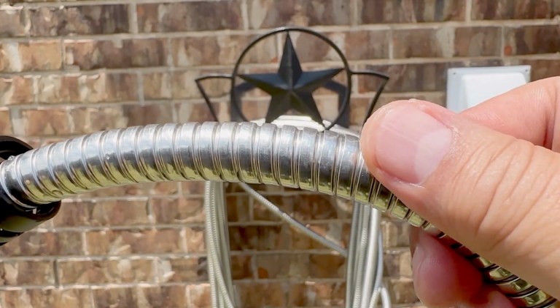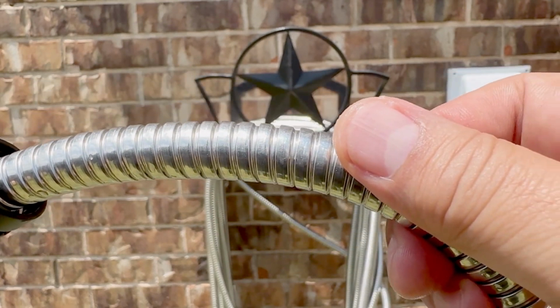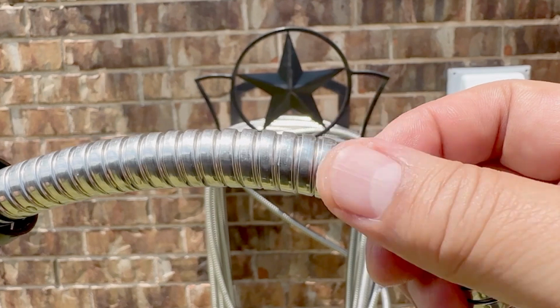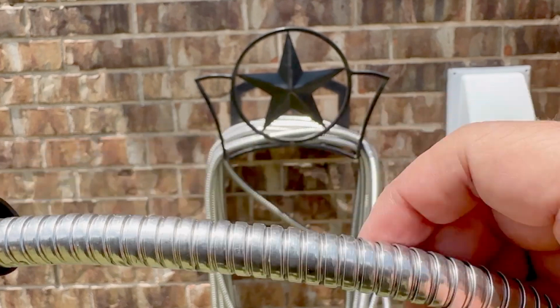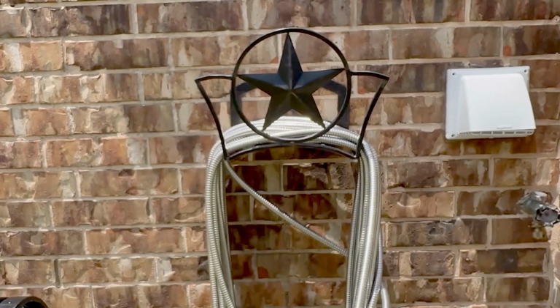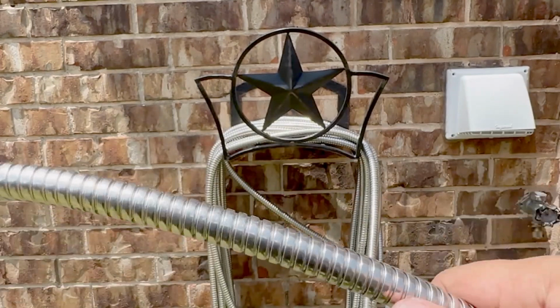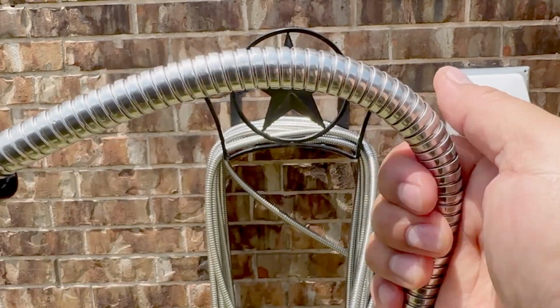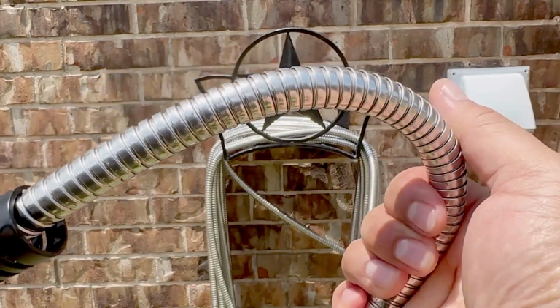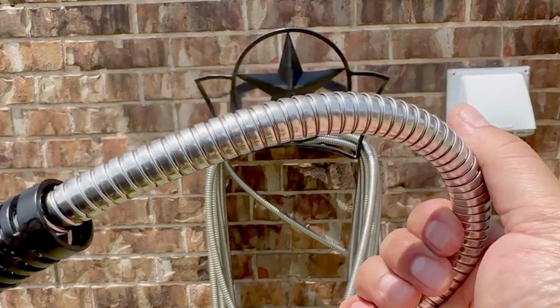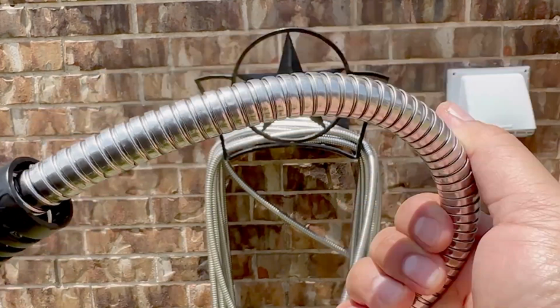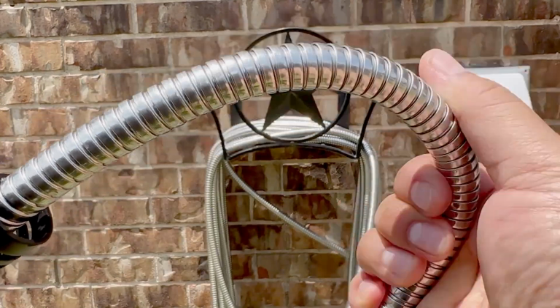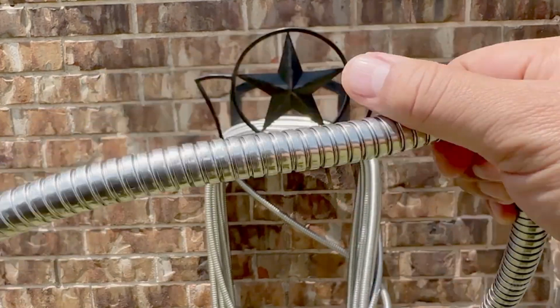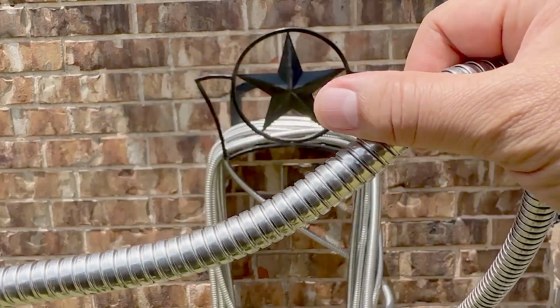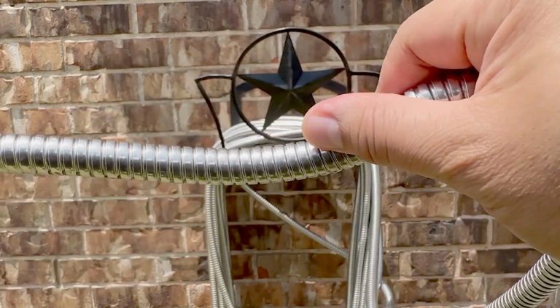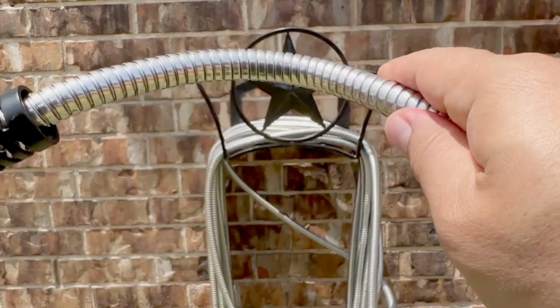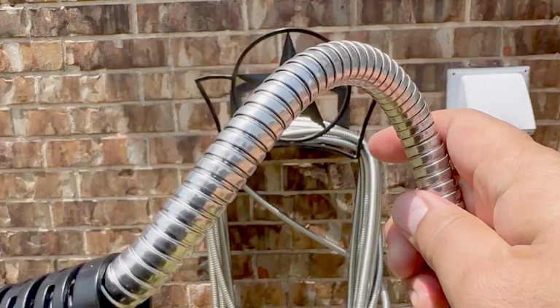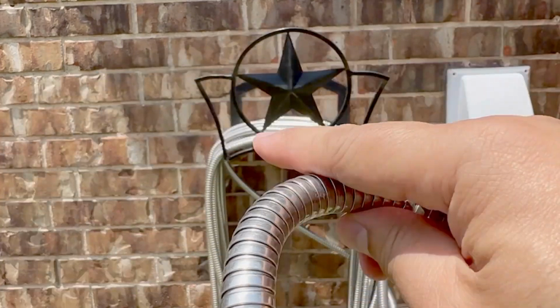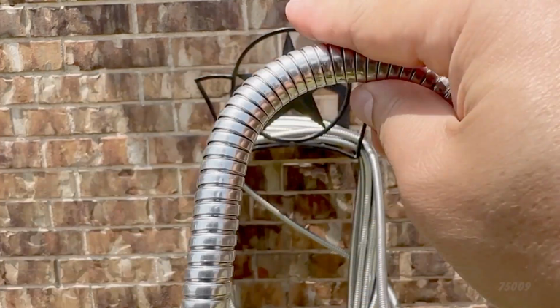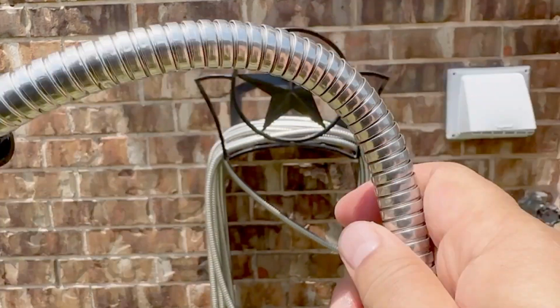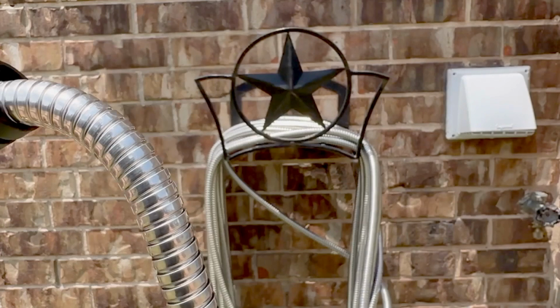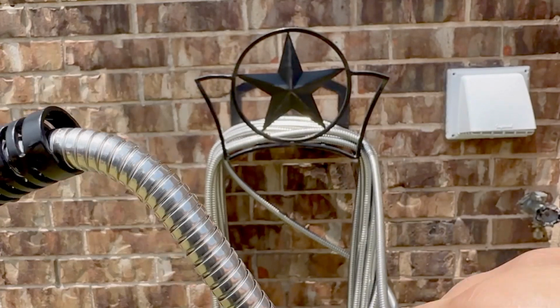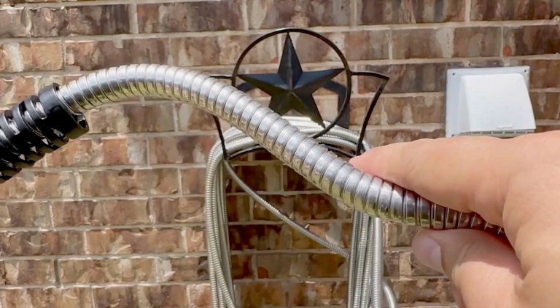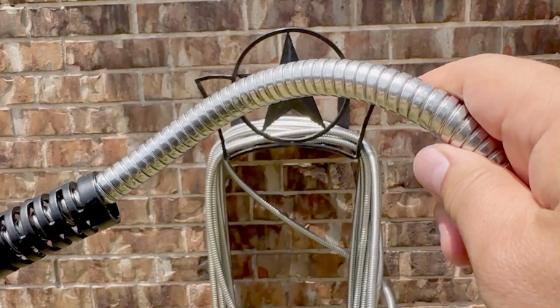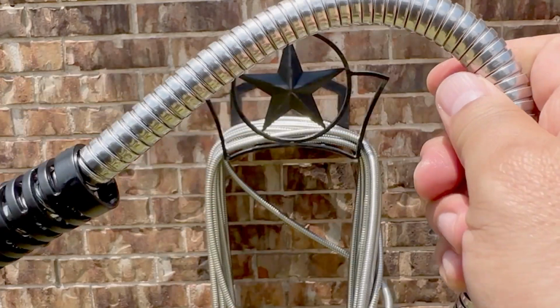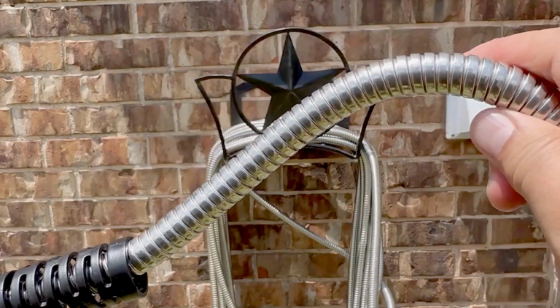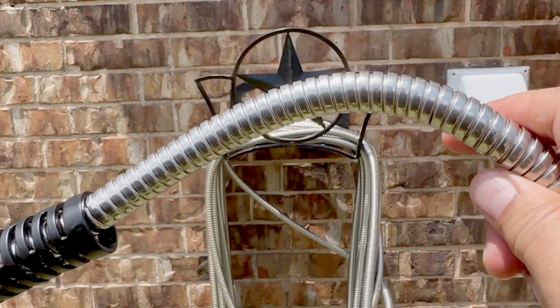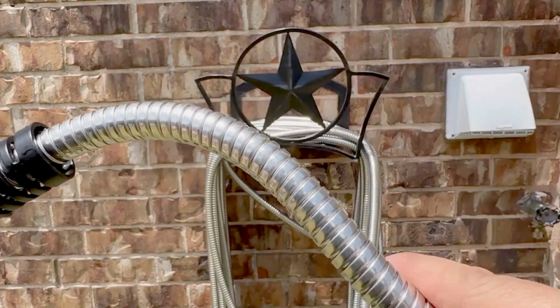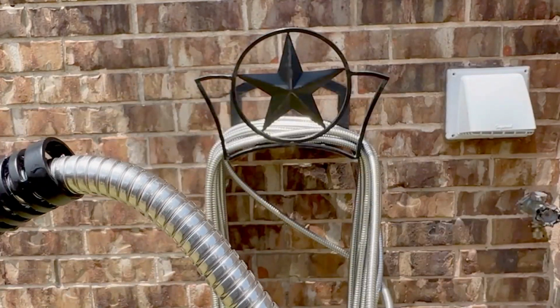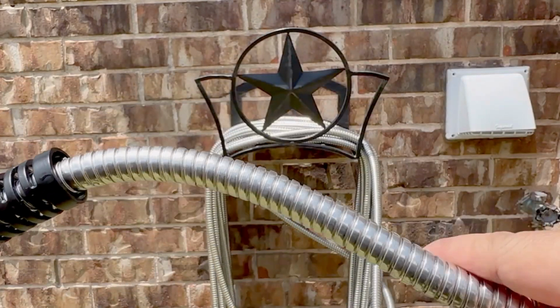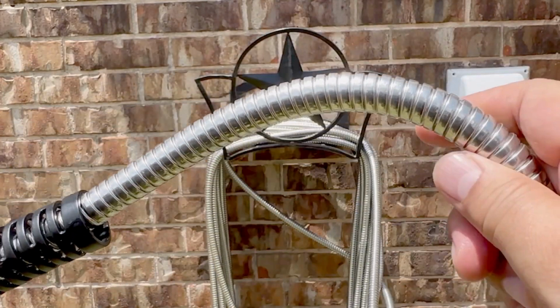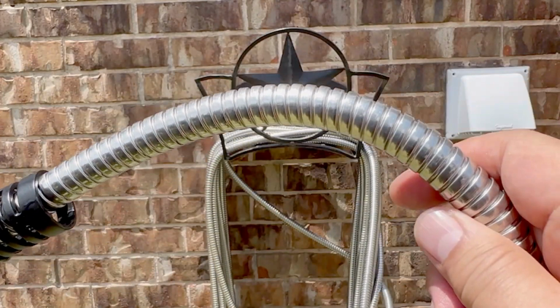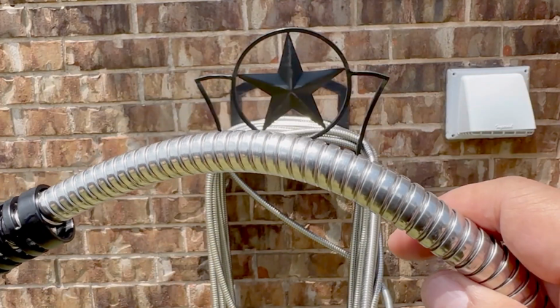The version we have is 100 feet long. As you can see, the hose is very lightweight, flexible, and durable. Compared to a traditional hose, this feels about half the weight.